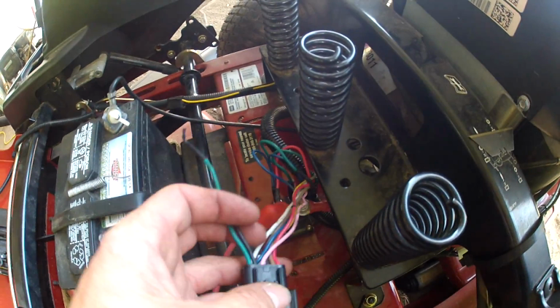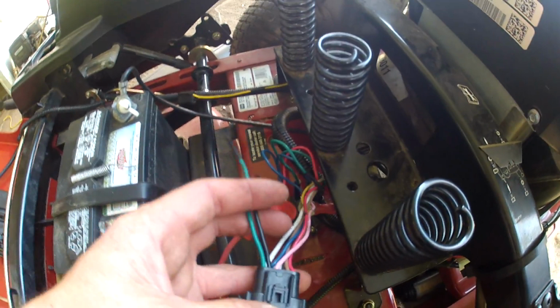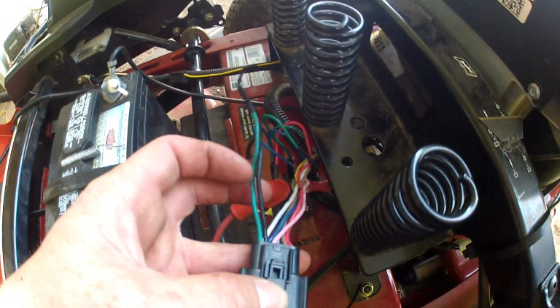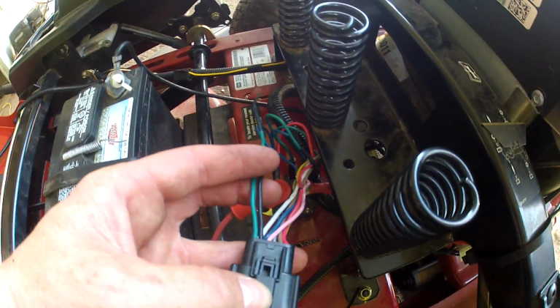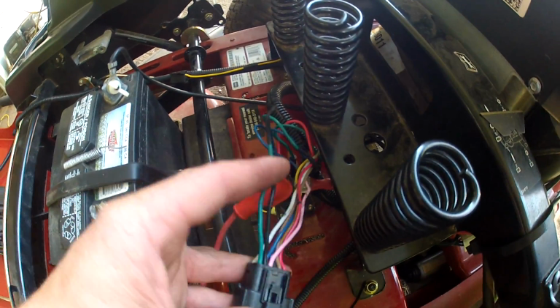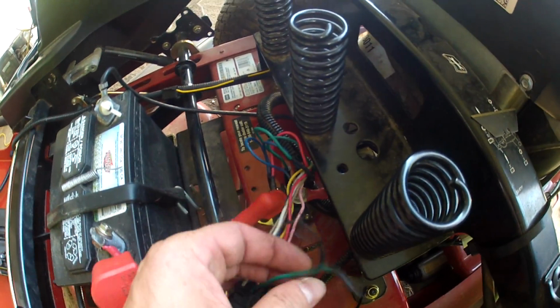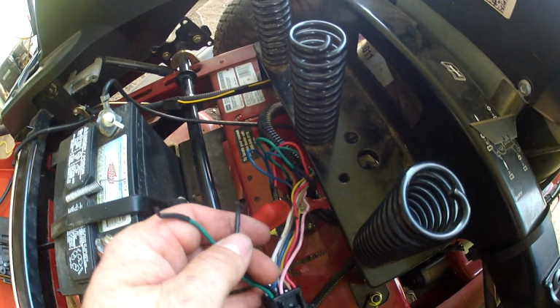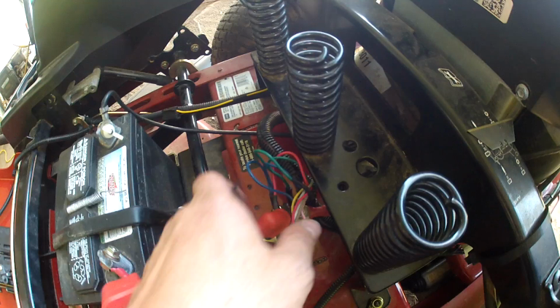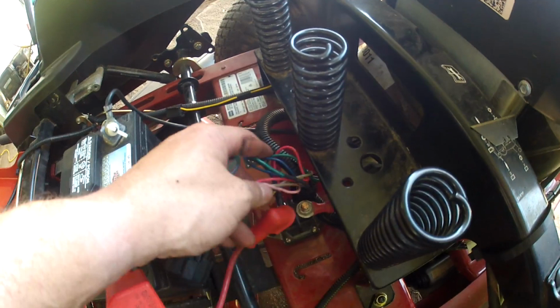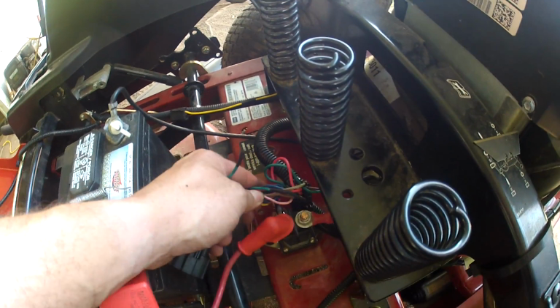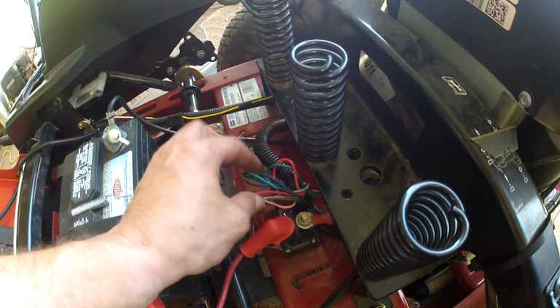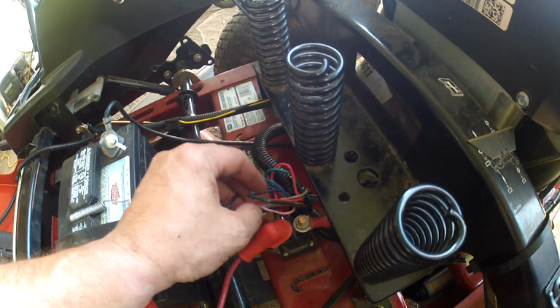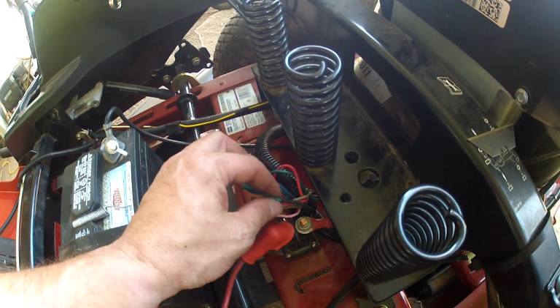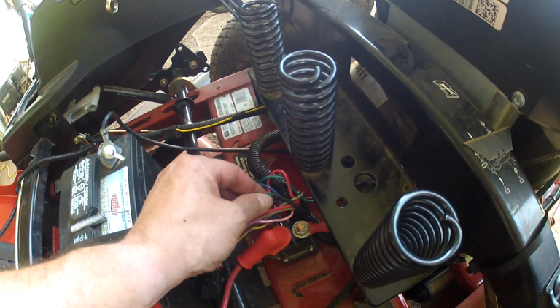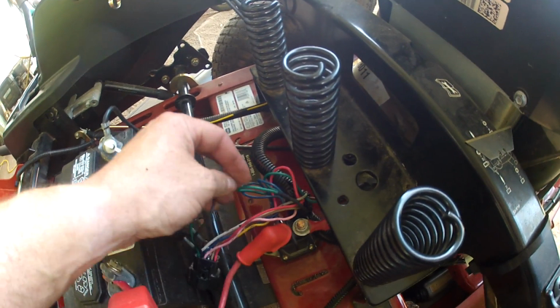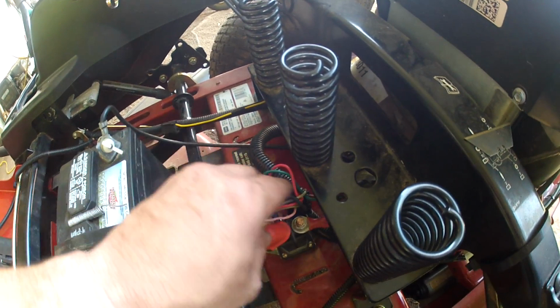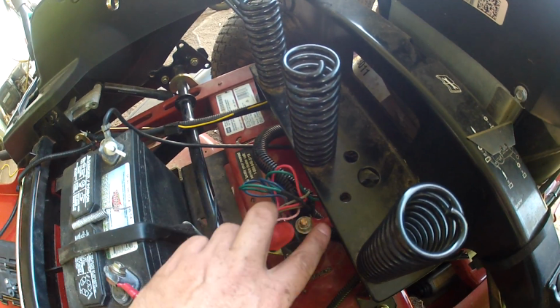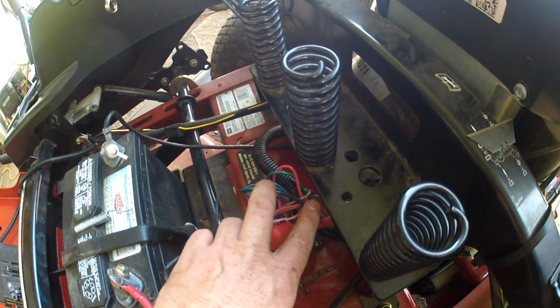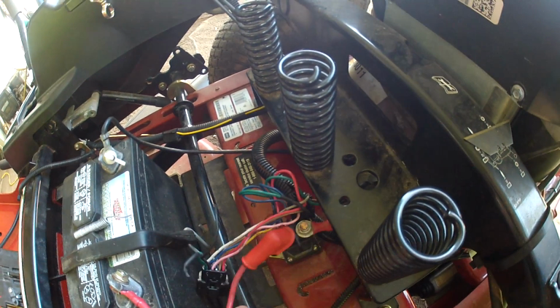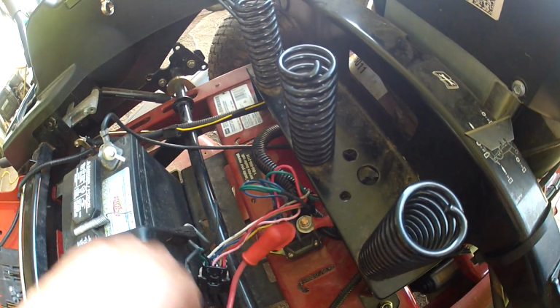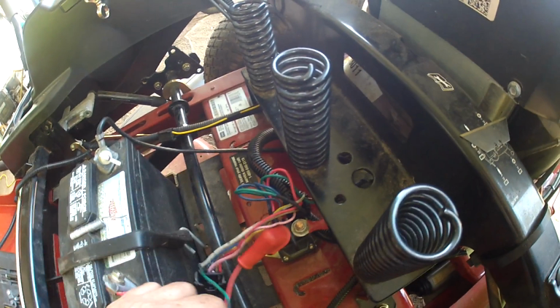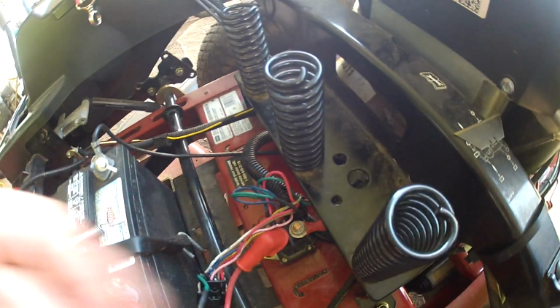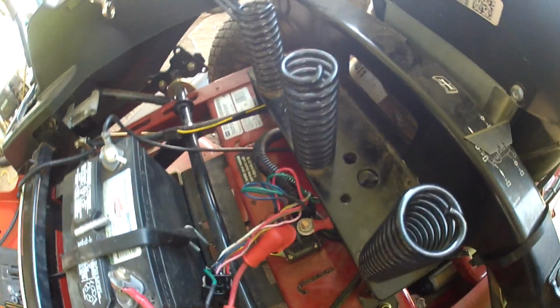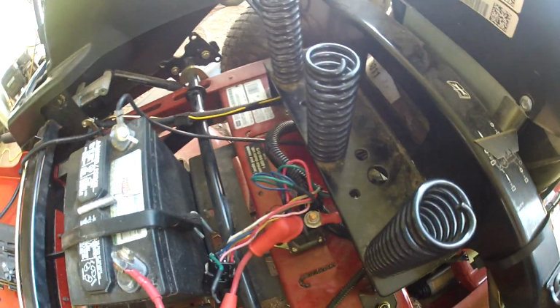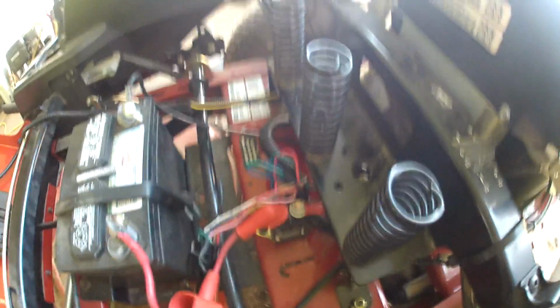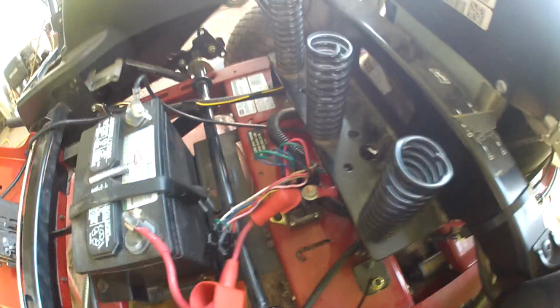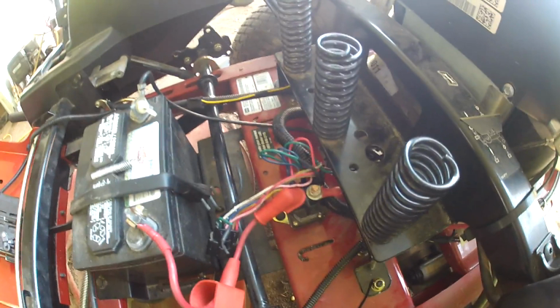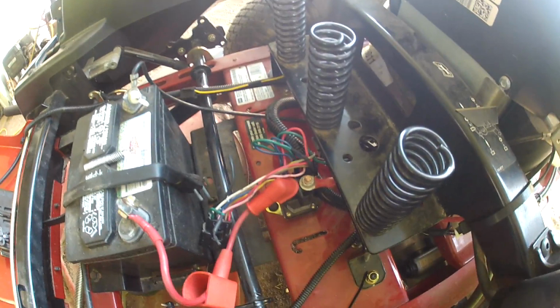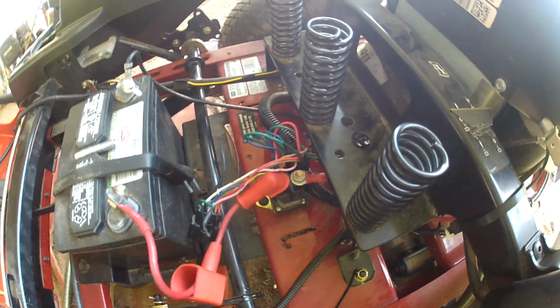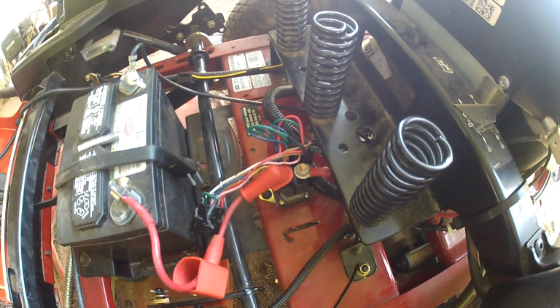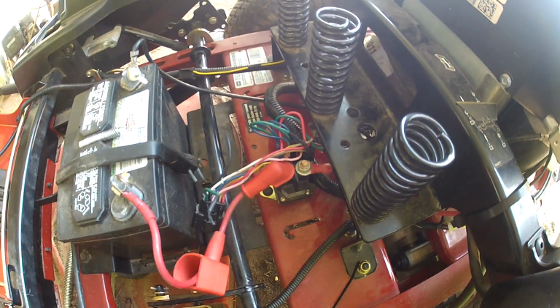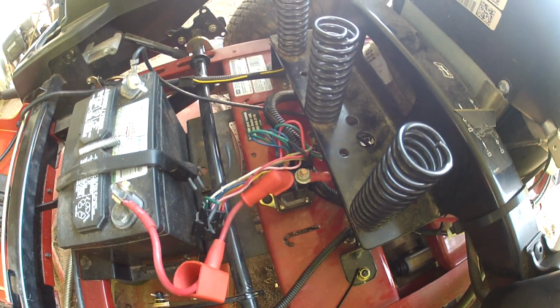Again: find your green and black wire, cut it, then tie the green and black coming from the plug together and it'll fire right up. Just wanted to let you know — y'all have a good day, thank you.